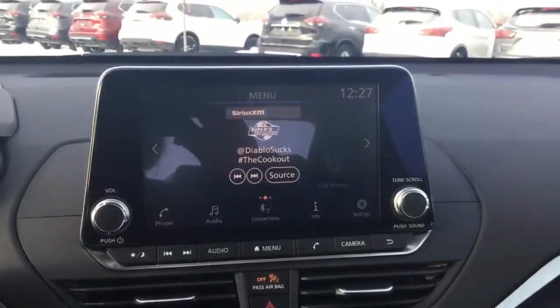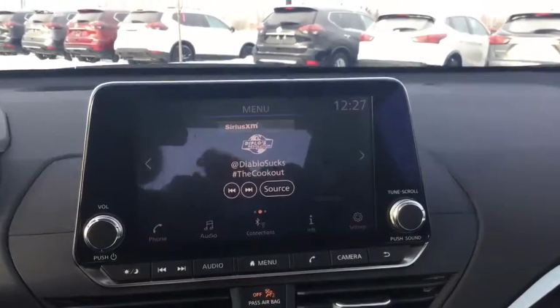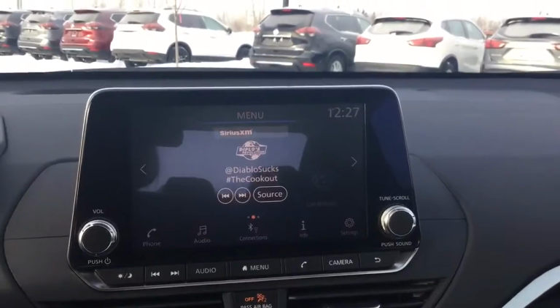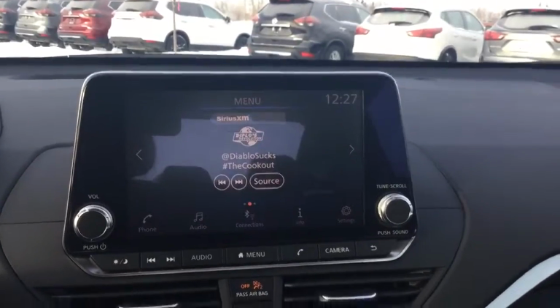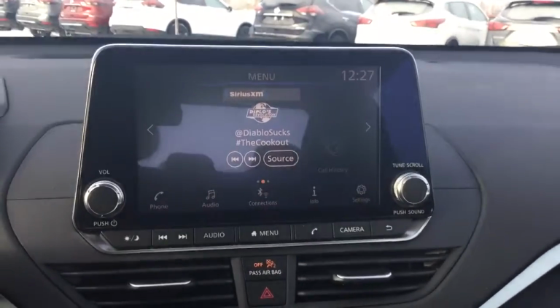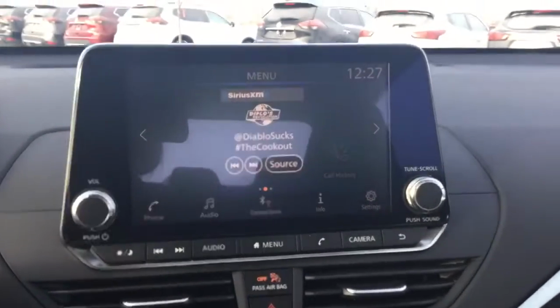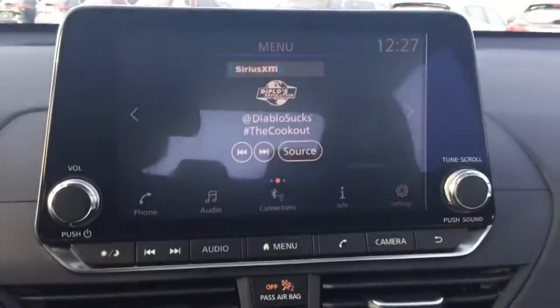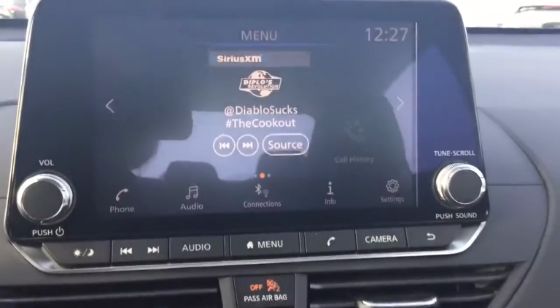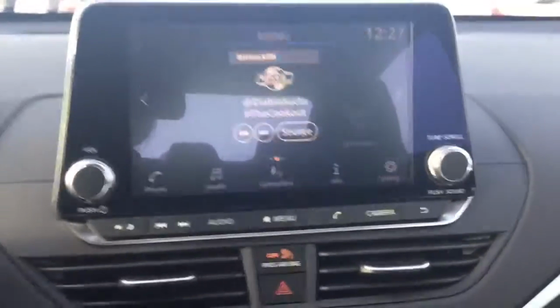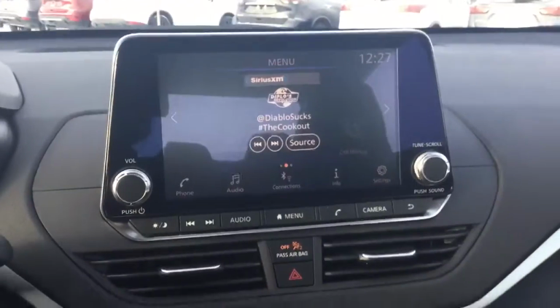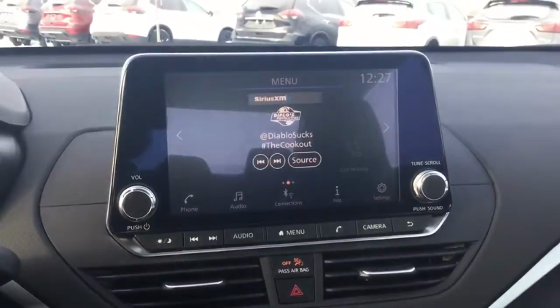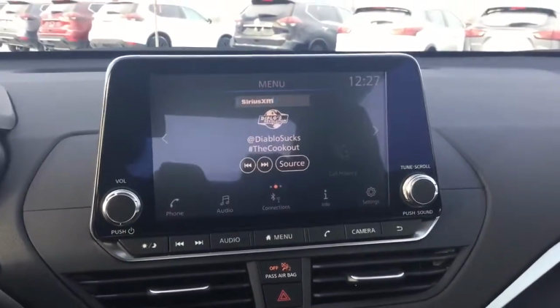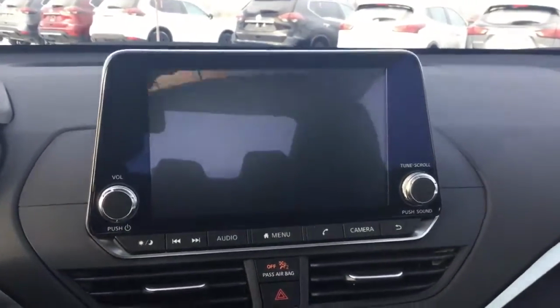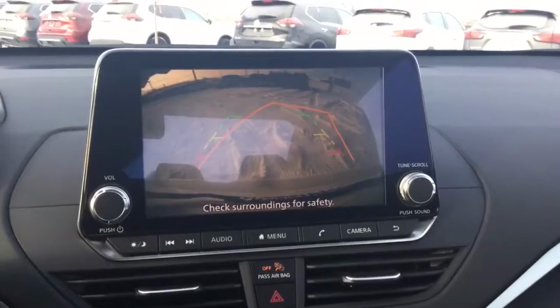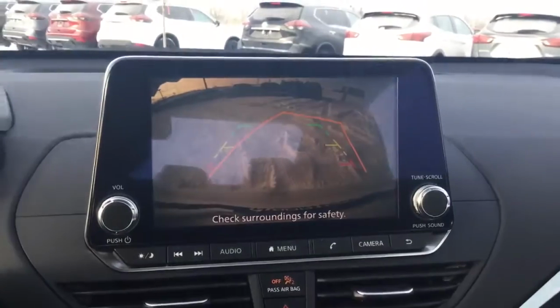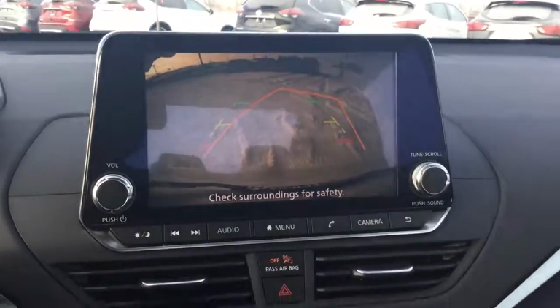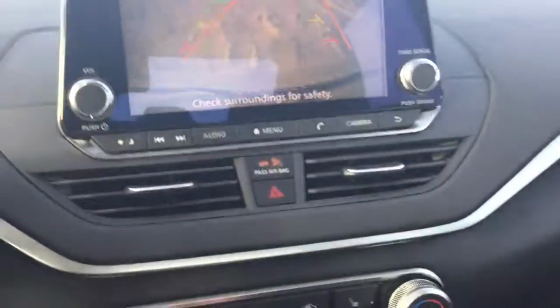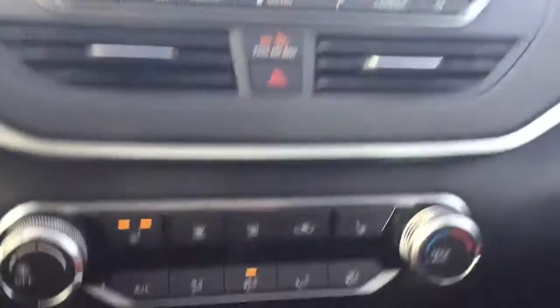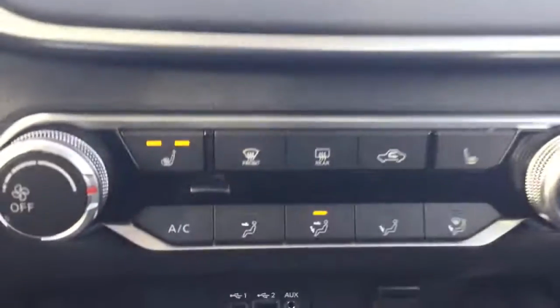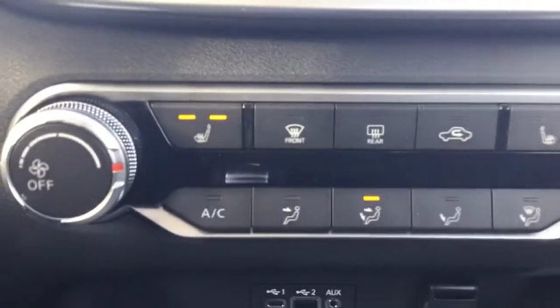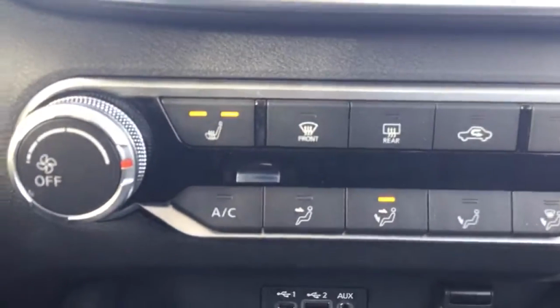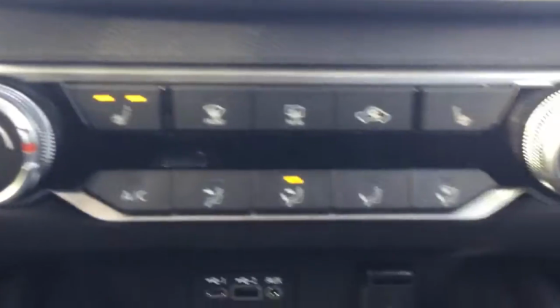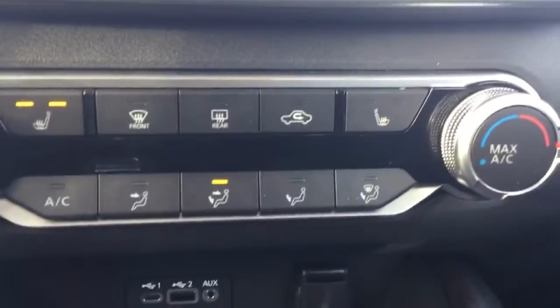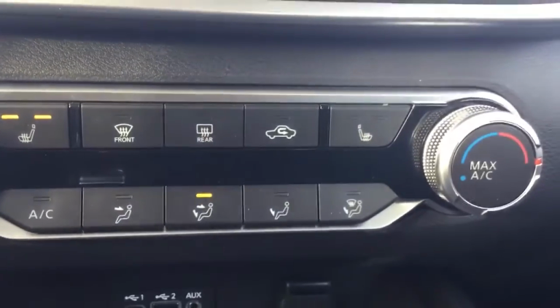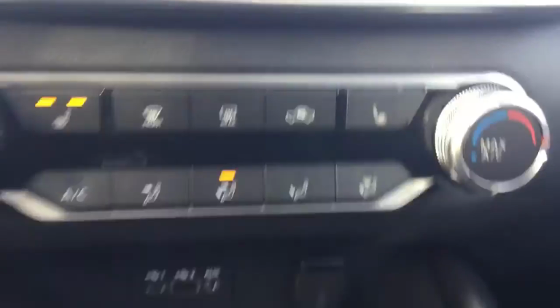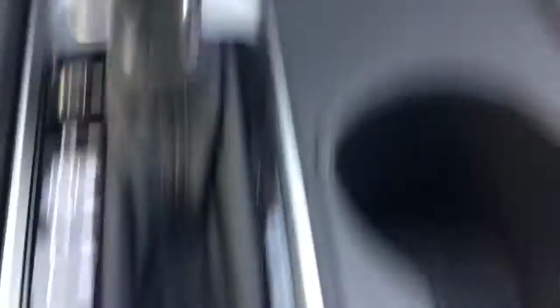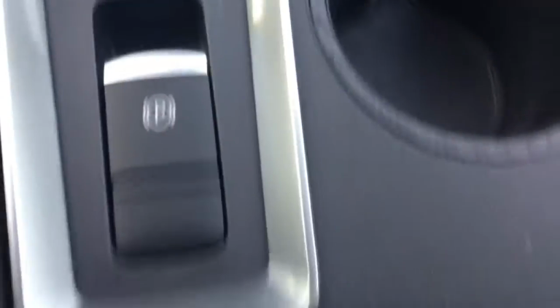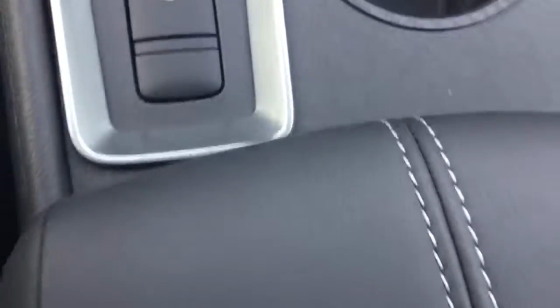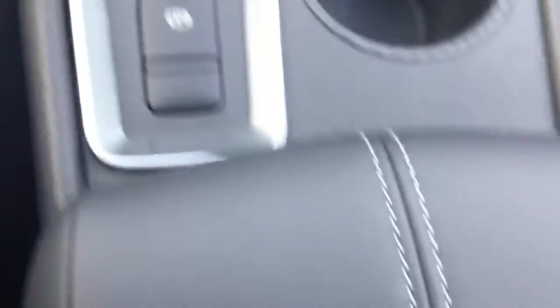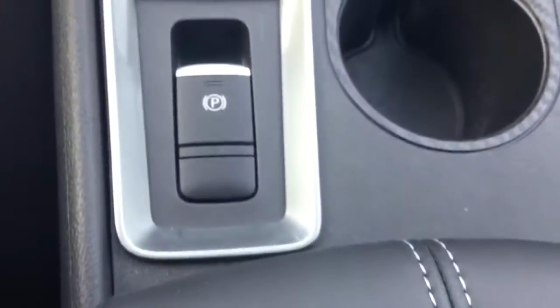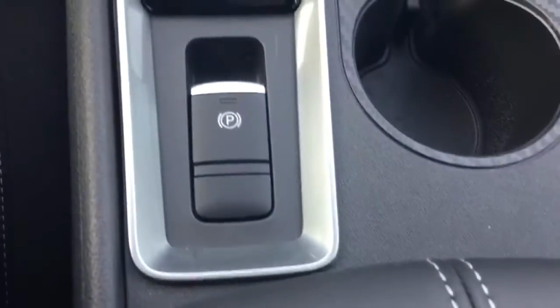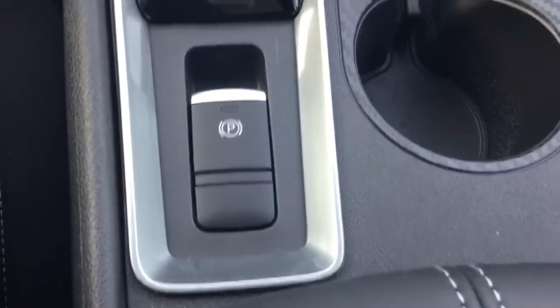There's a floating screen in the Altima. It comes with Sirius XM, and there's a backup camera if you flip it into reverse. You've also got heated seats down here — two options, high and low — and there's an electronic parking brake down here as well.